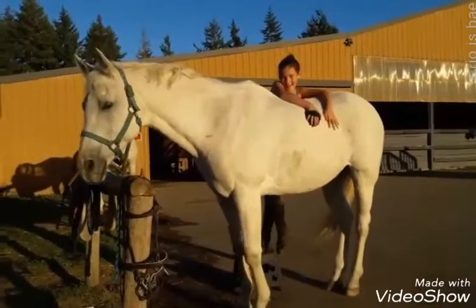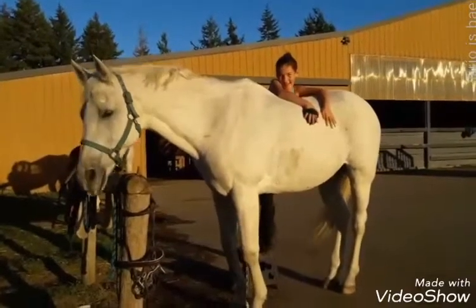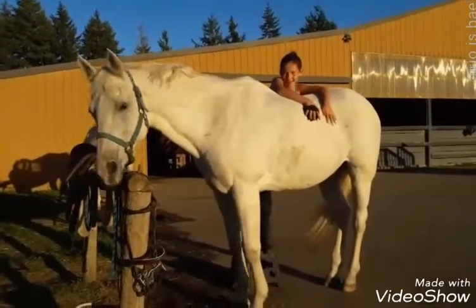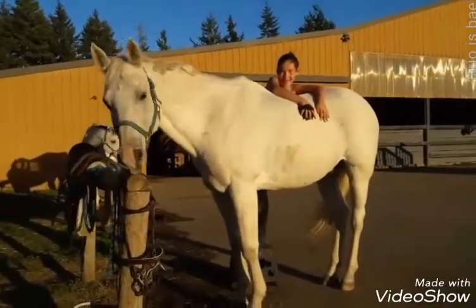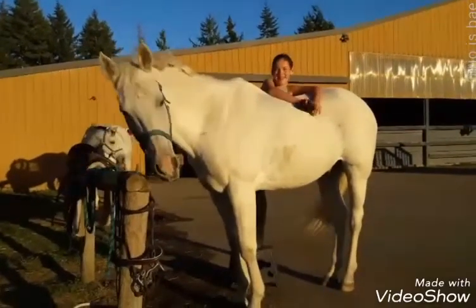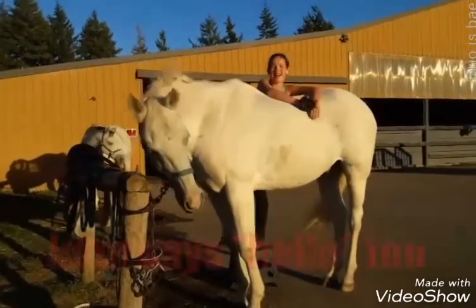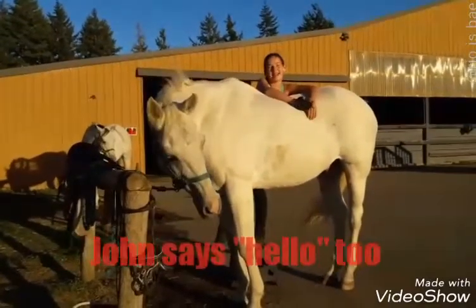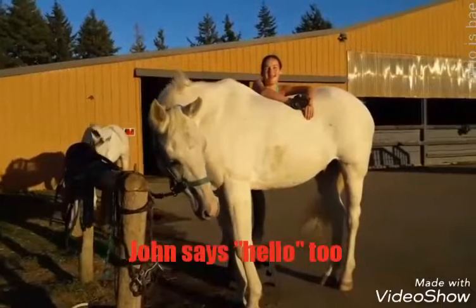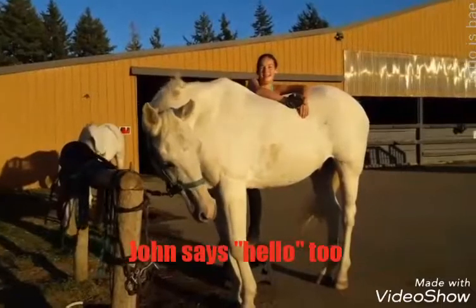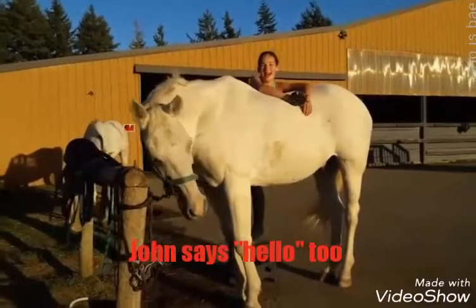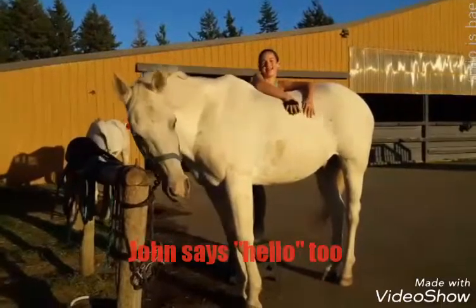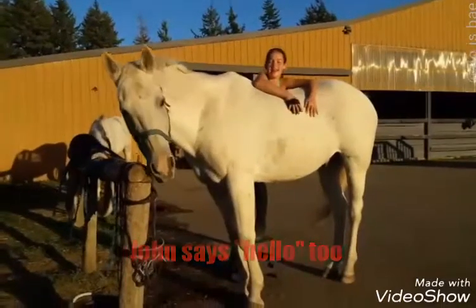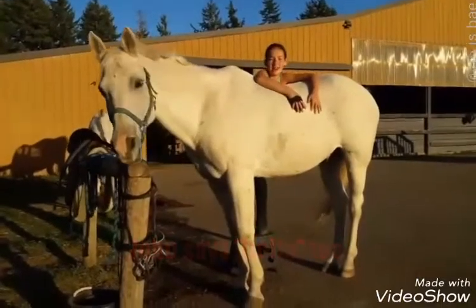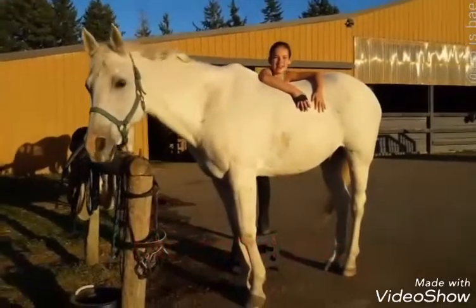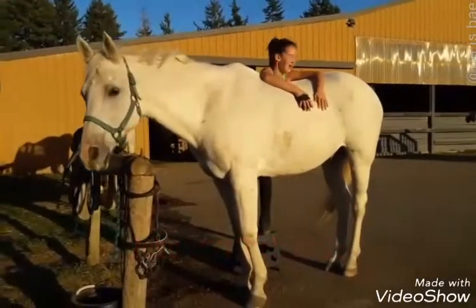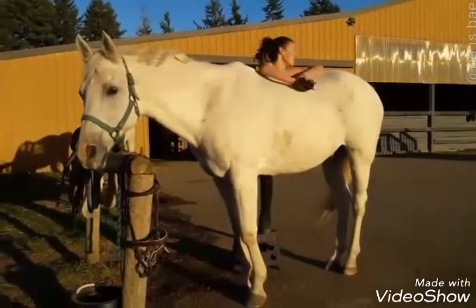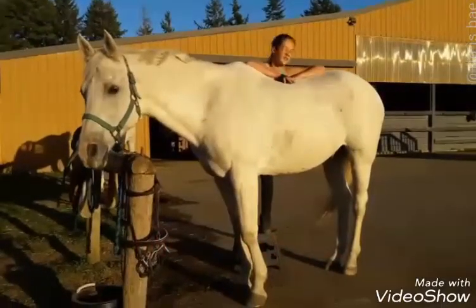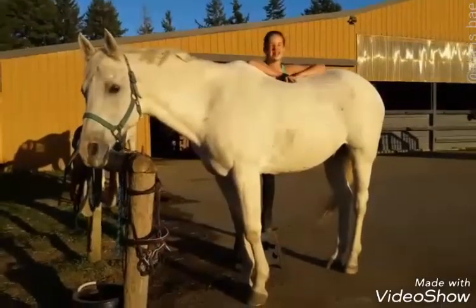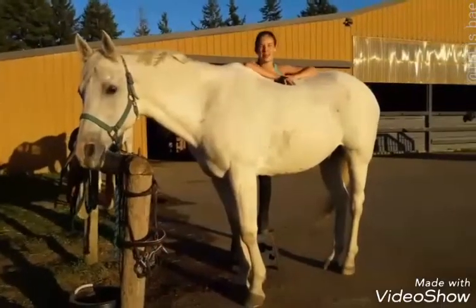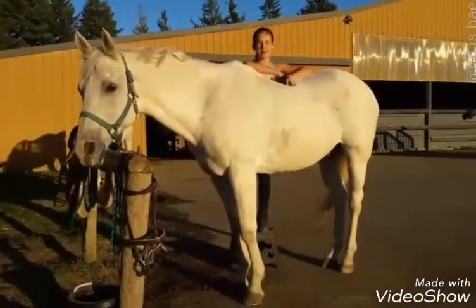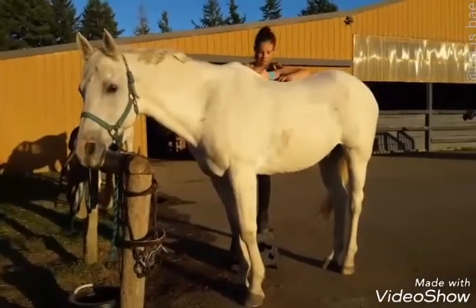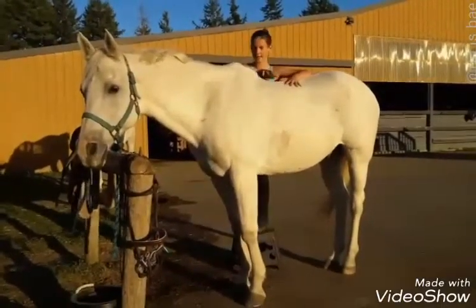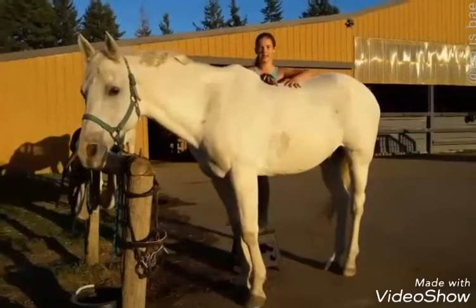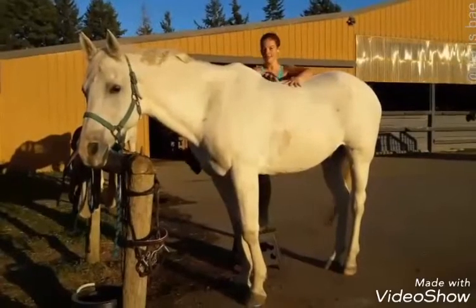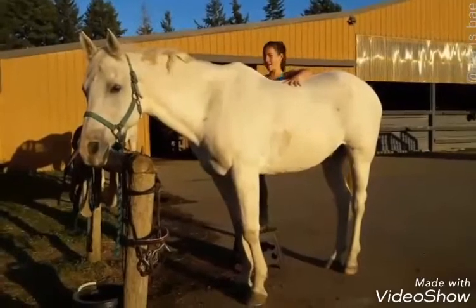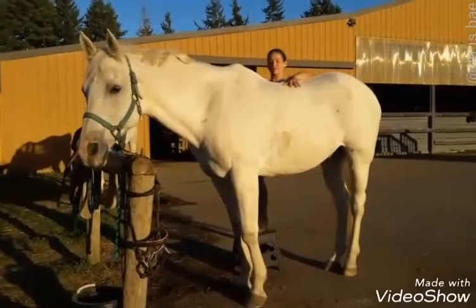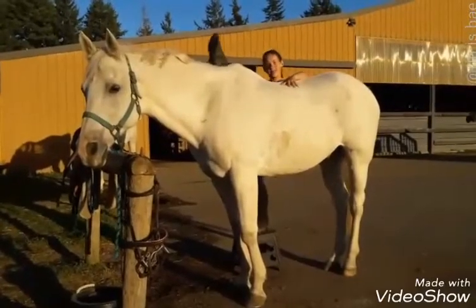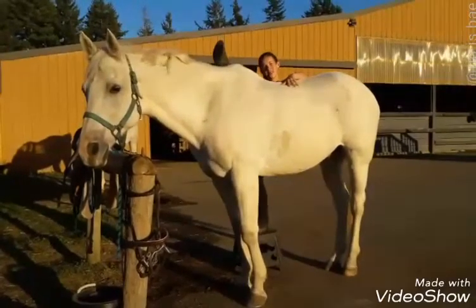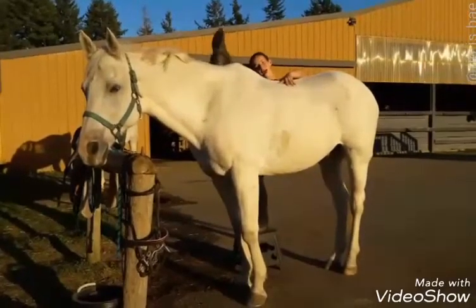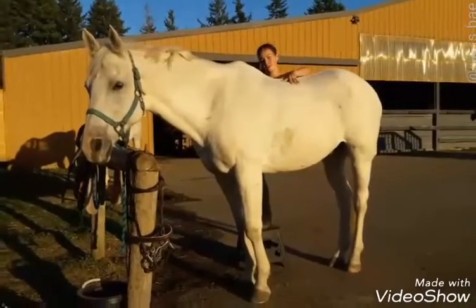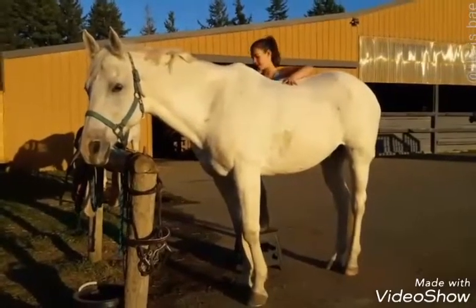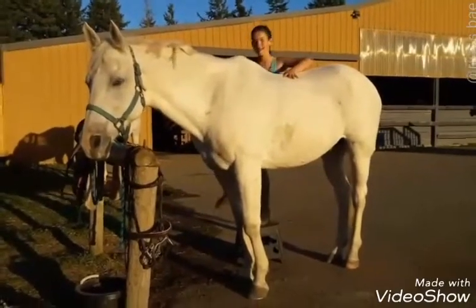Hello! I'm going to be showing you guys how to get ready to ride today with Johnners. So the first step is to have riding clothes. So I have breeches, paddock boots, and a hat.